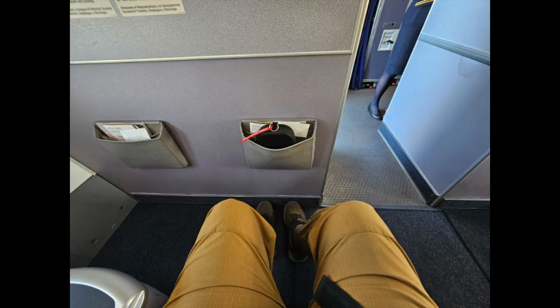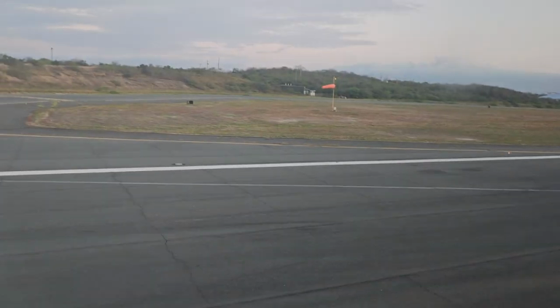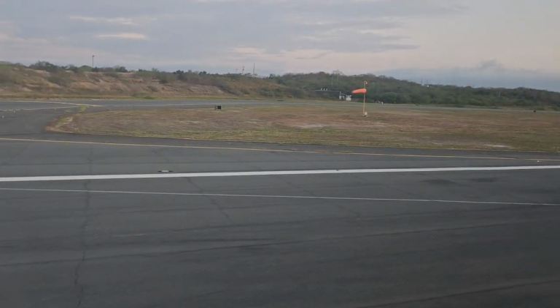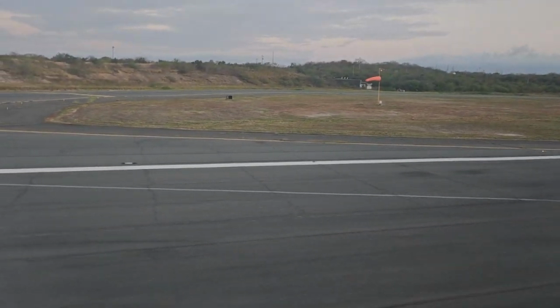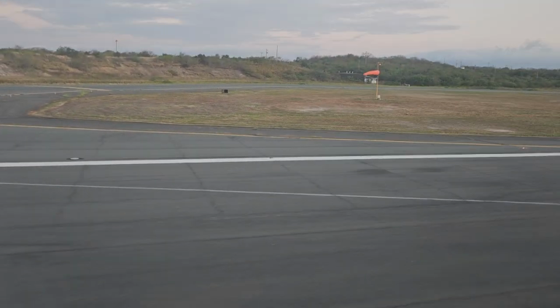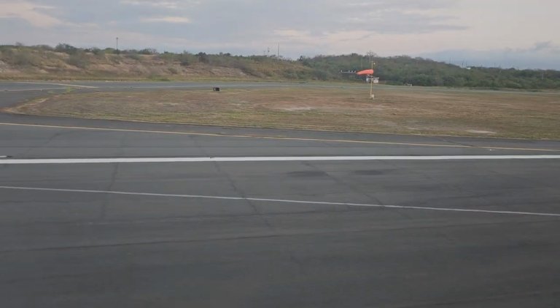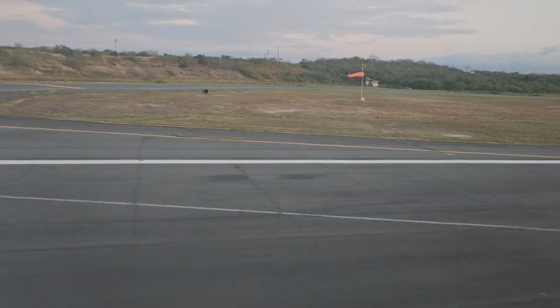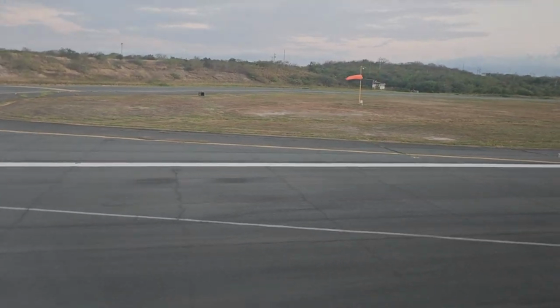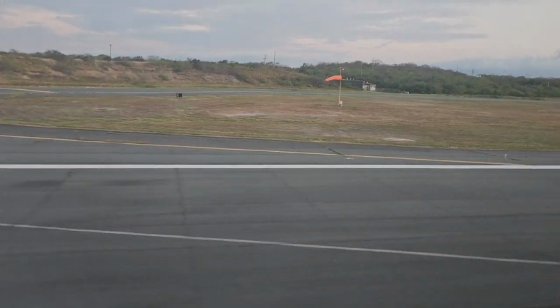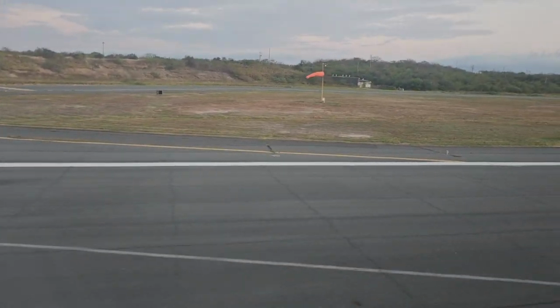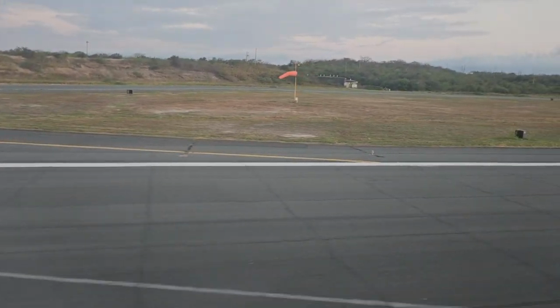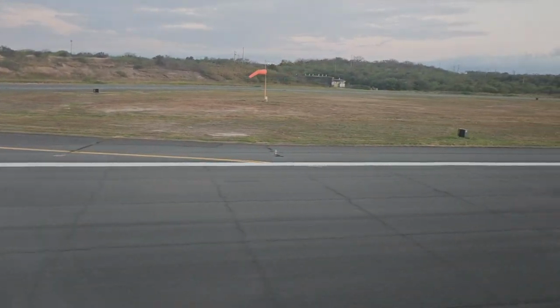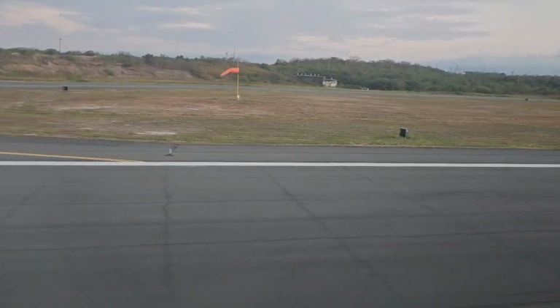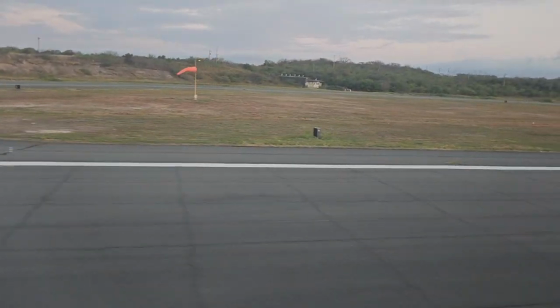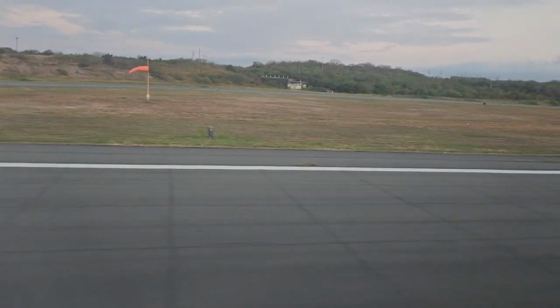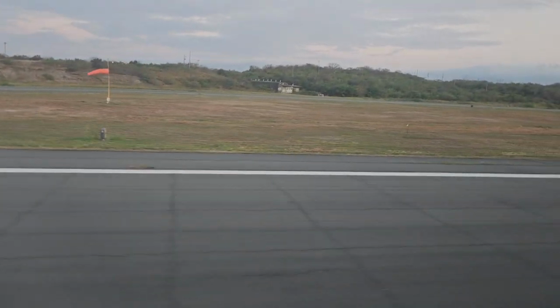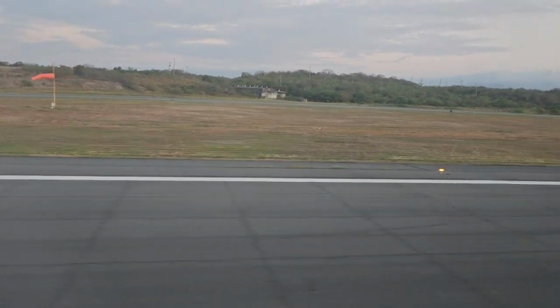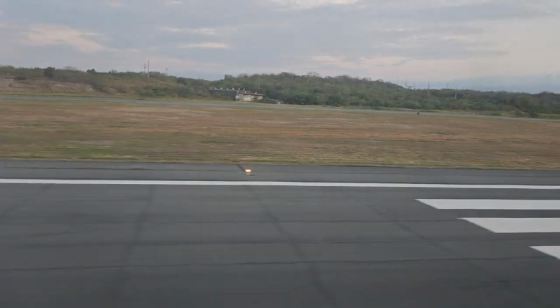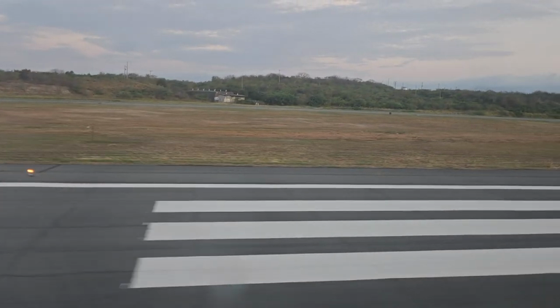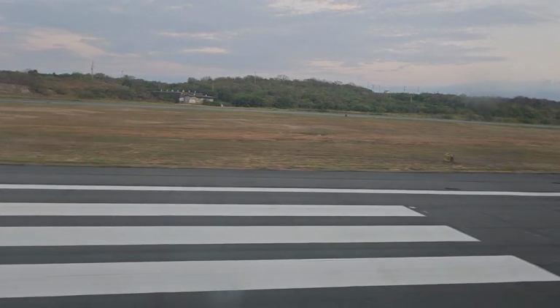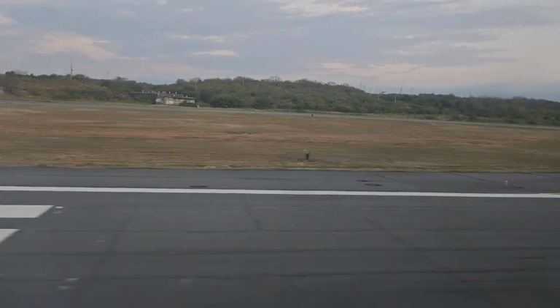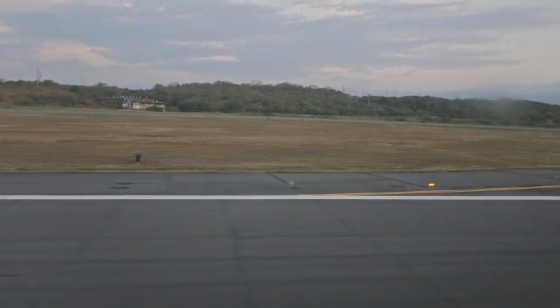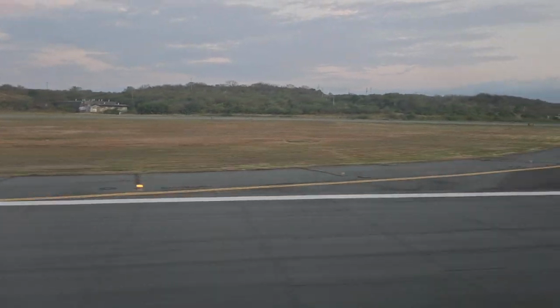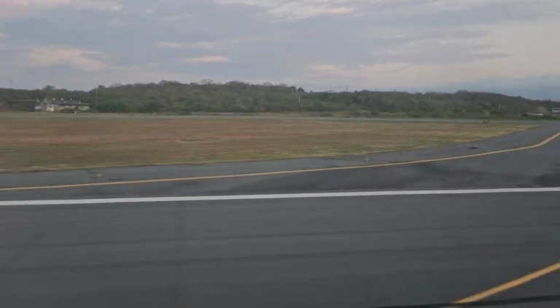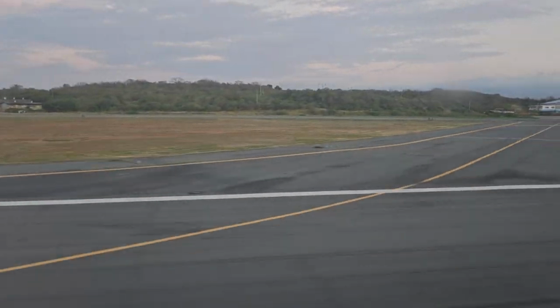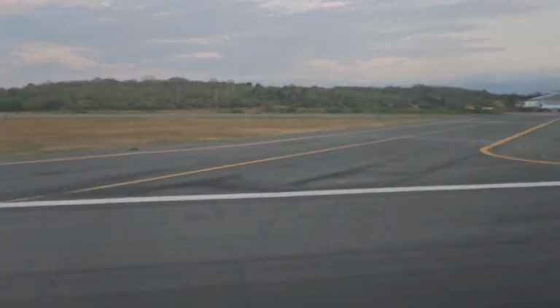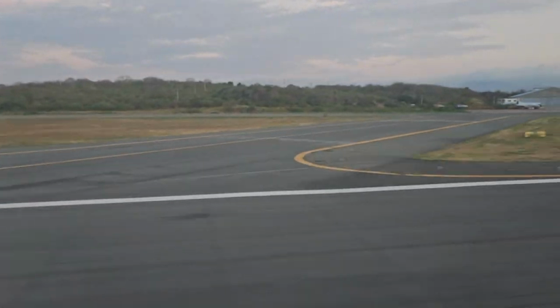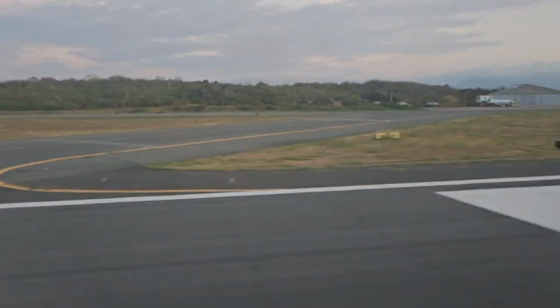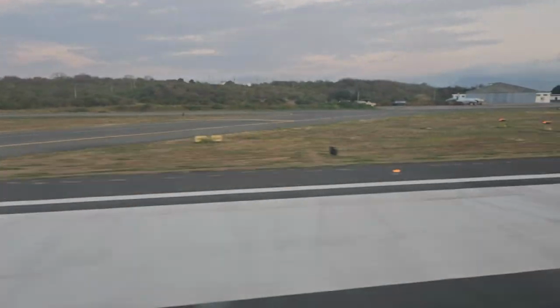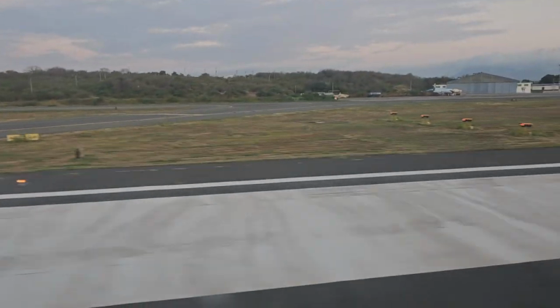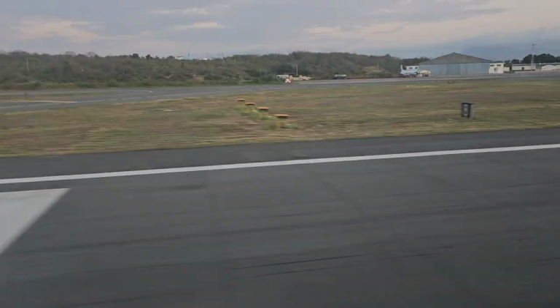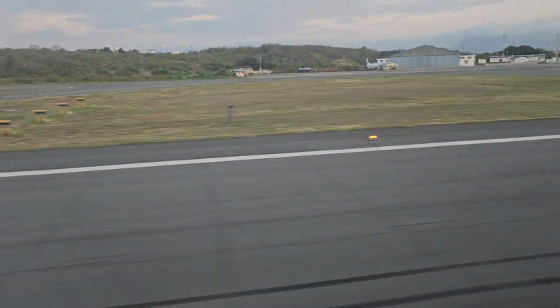I've never been particularly successful at getting takeoff rolls, but I did manage to get one. It was handheld, so it might be a little jumpy, but I hope you enjoy it.